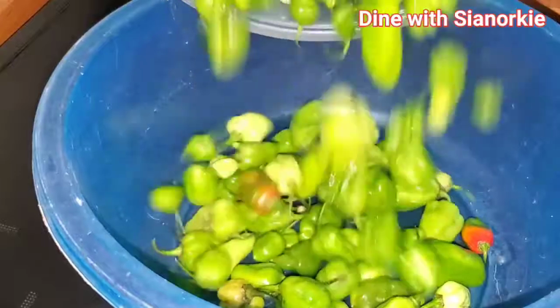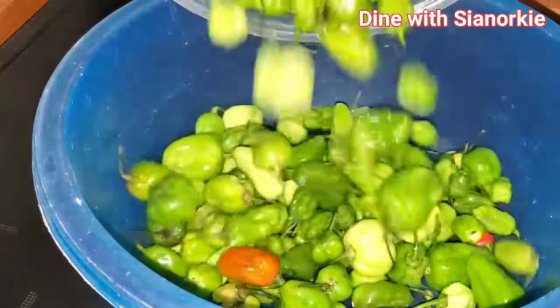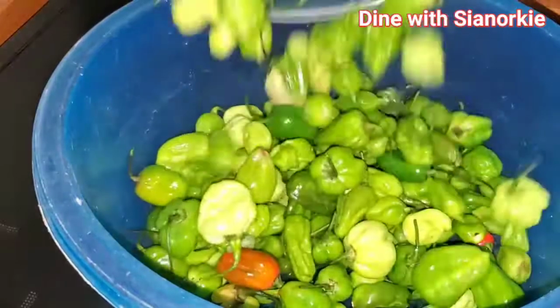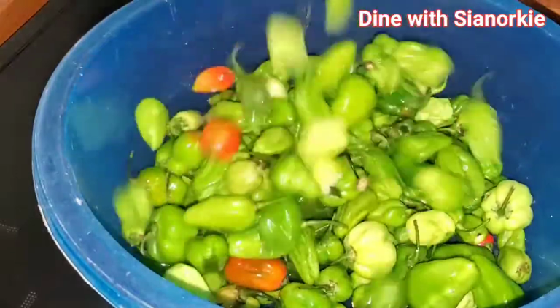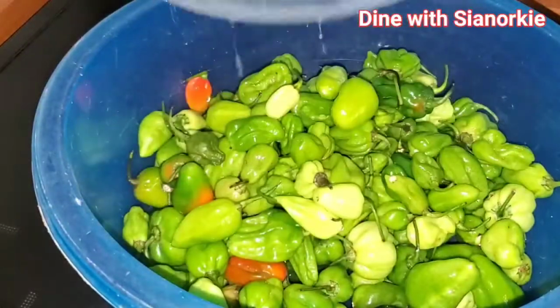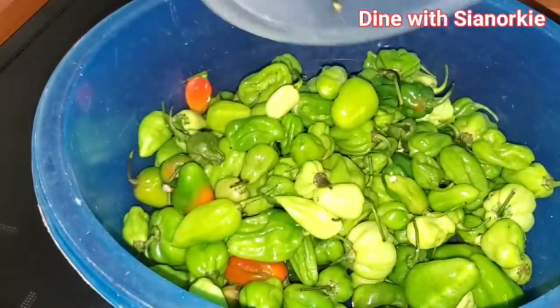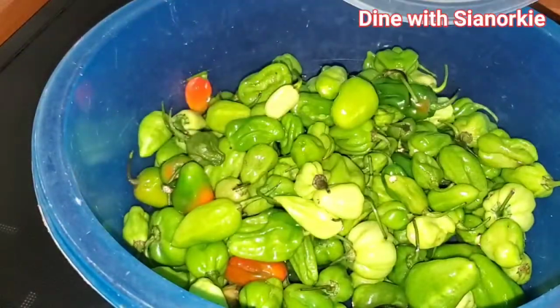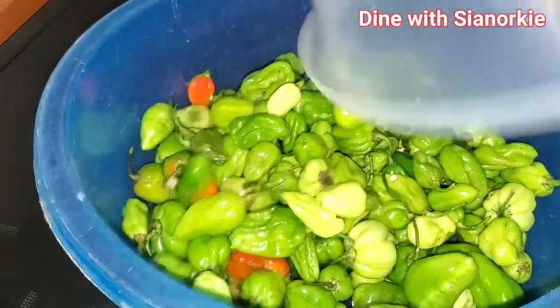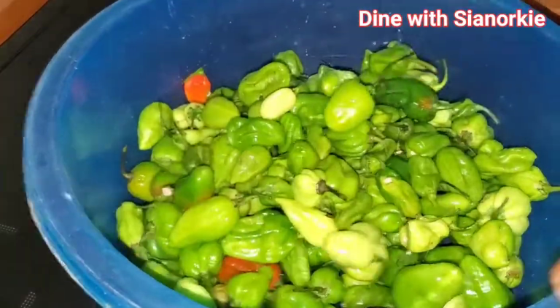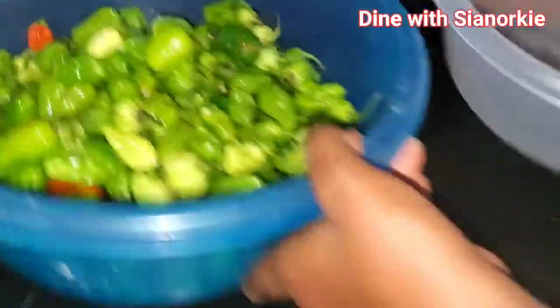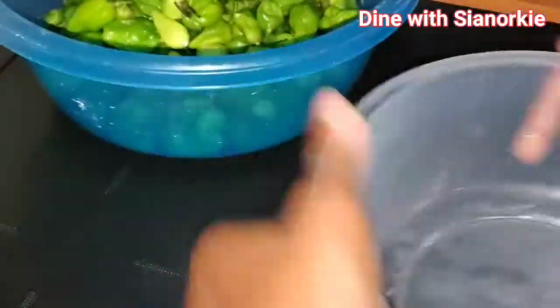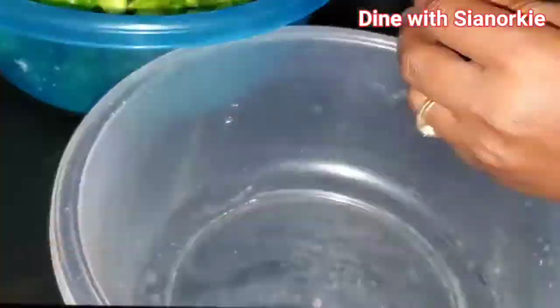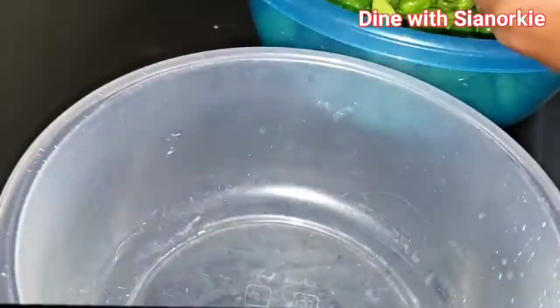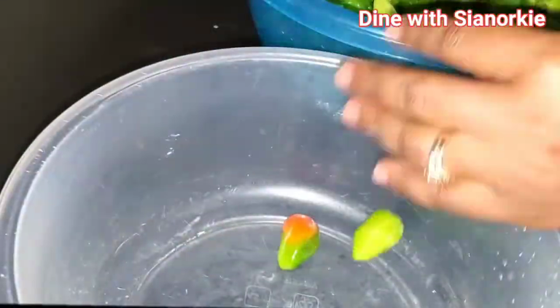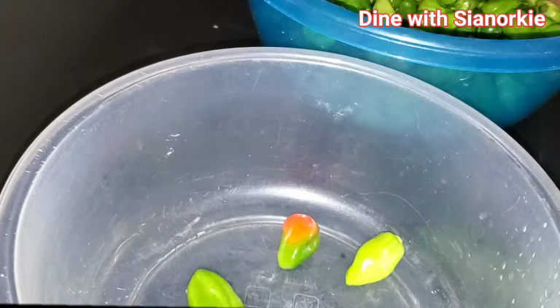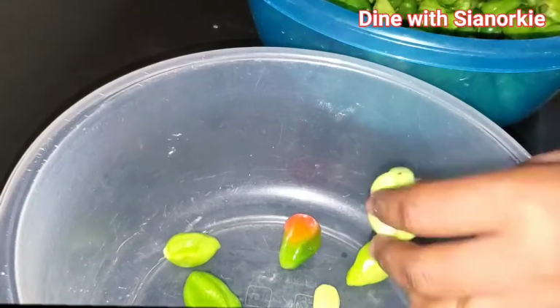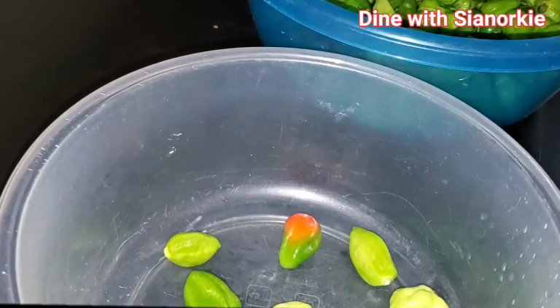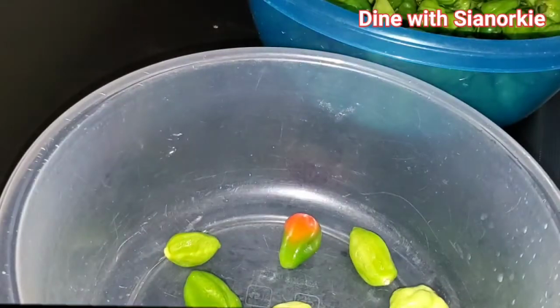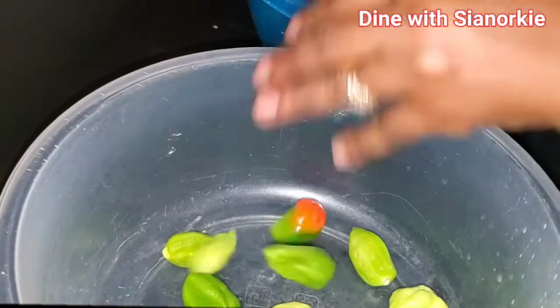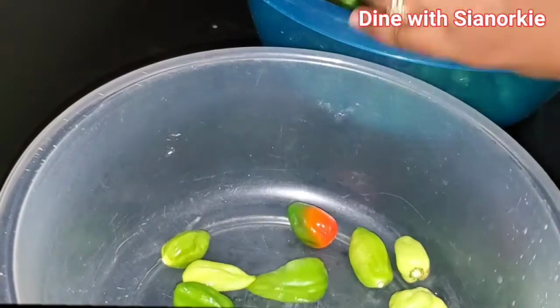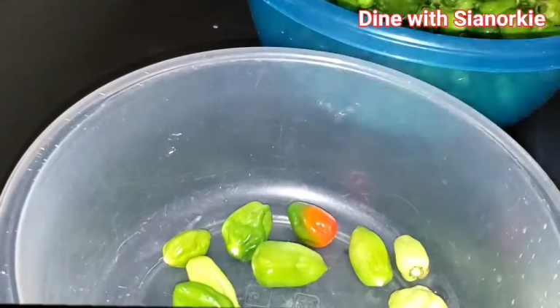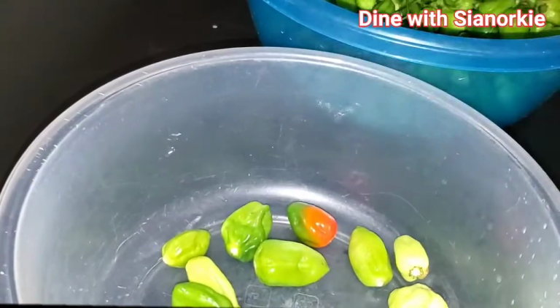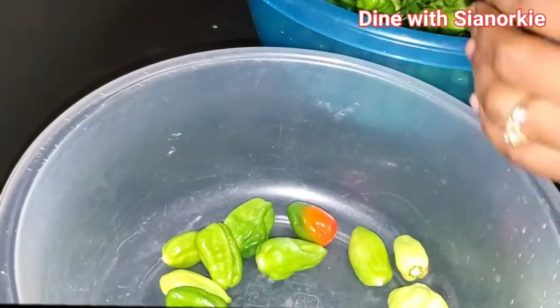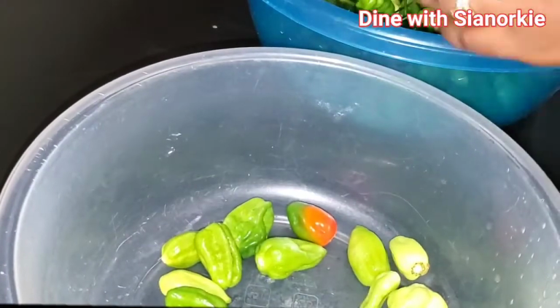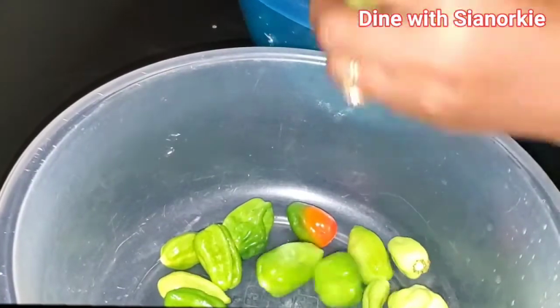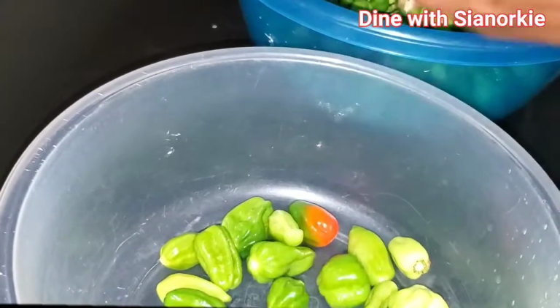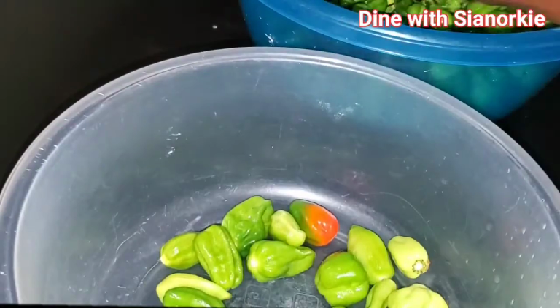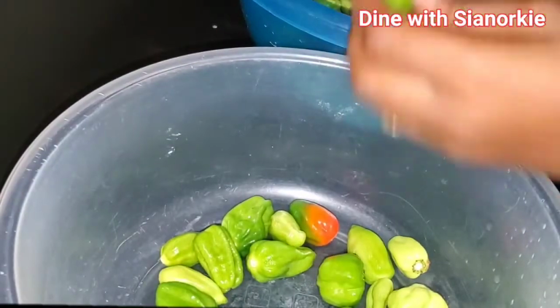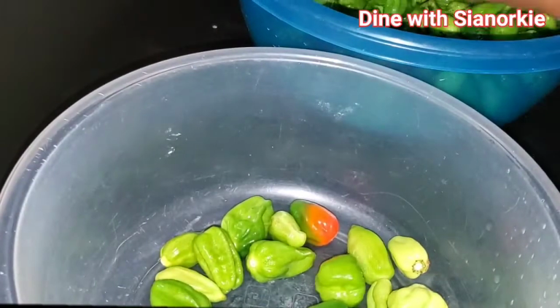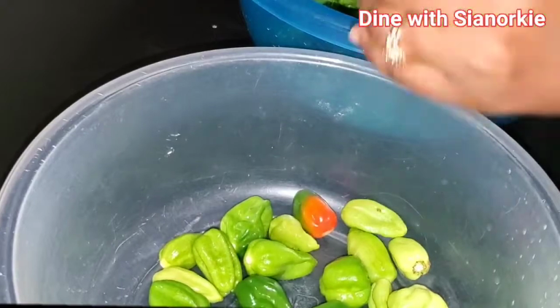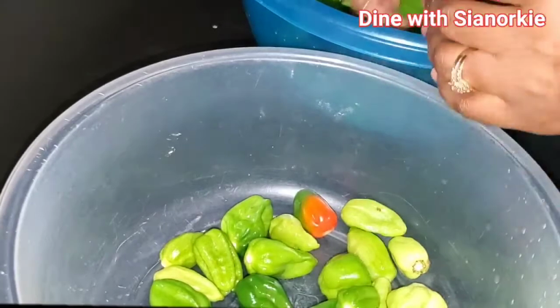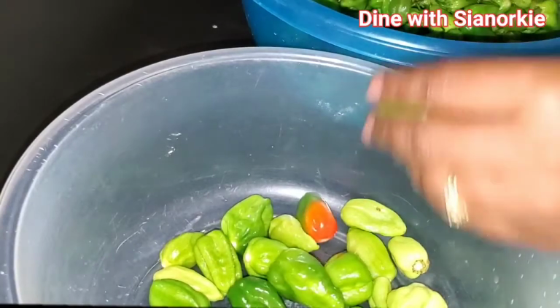Beautiful people, what do you do with your scotch bonnet peppers when you have a lot of them? I'll be sharing mine with you. My name is Sianoki — please like this video. This is what I do with mine.